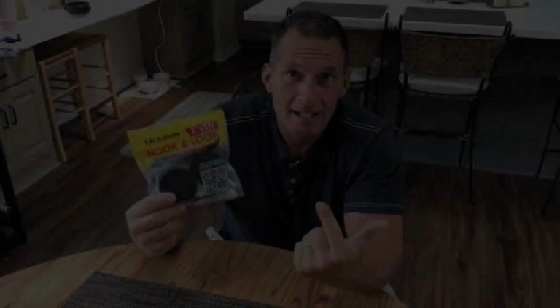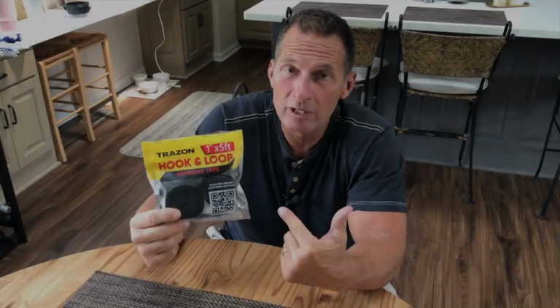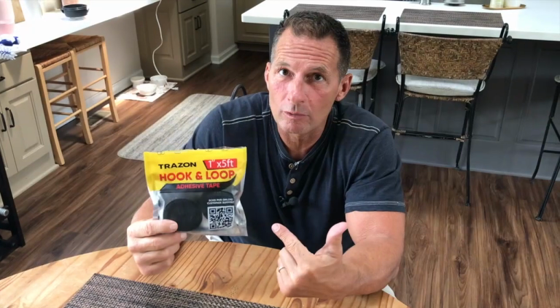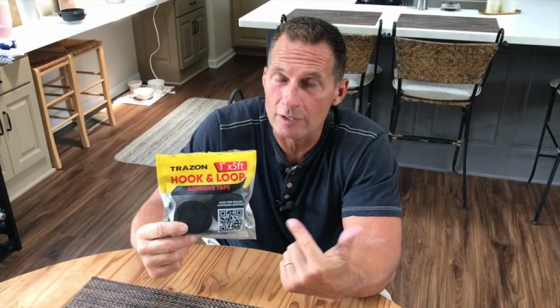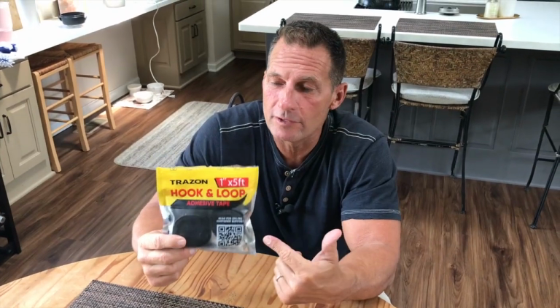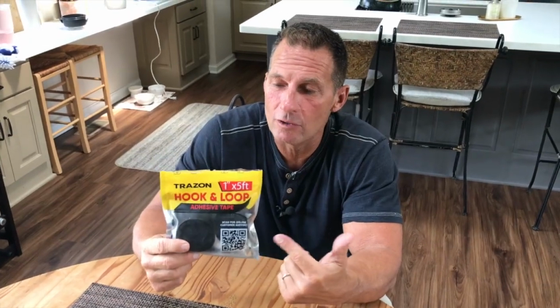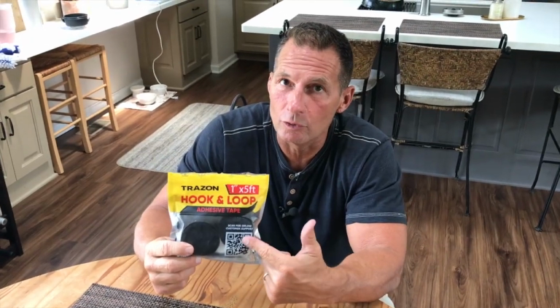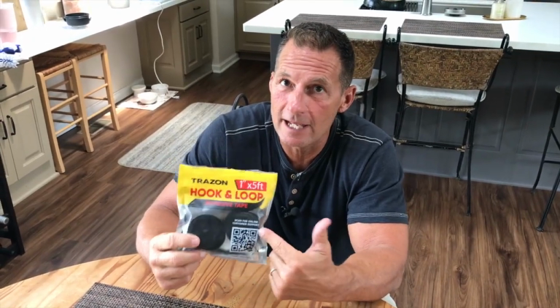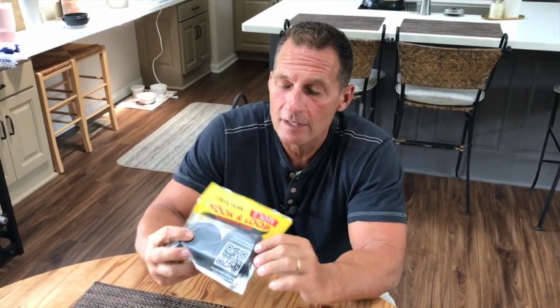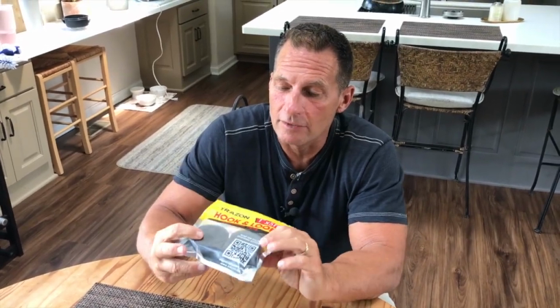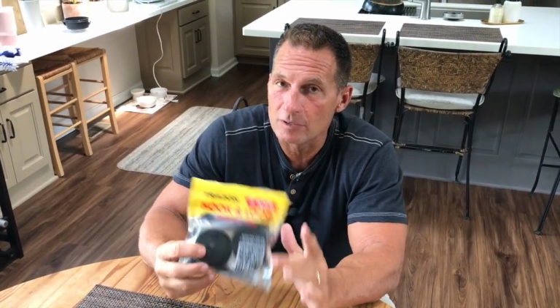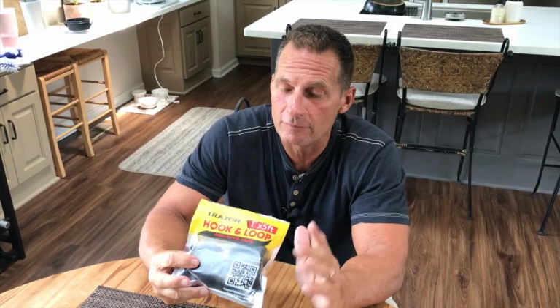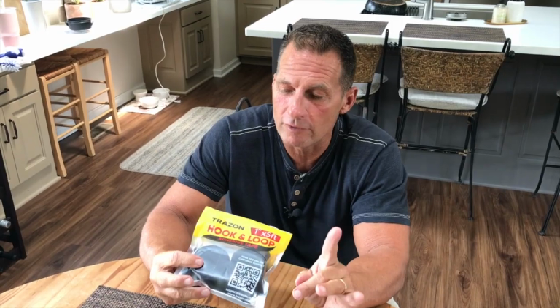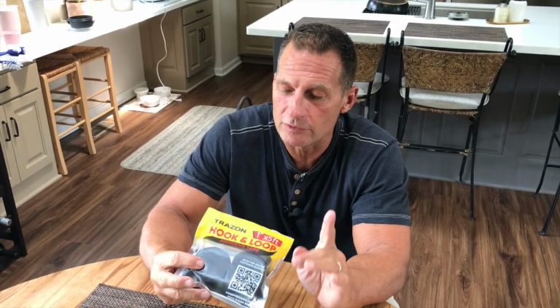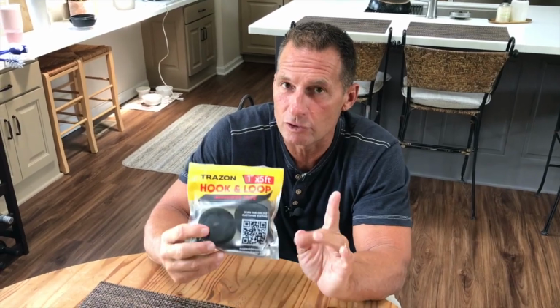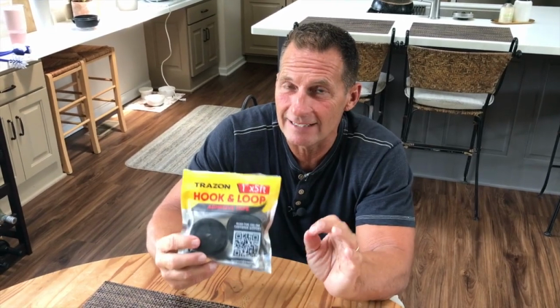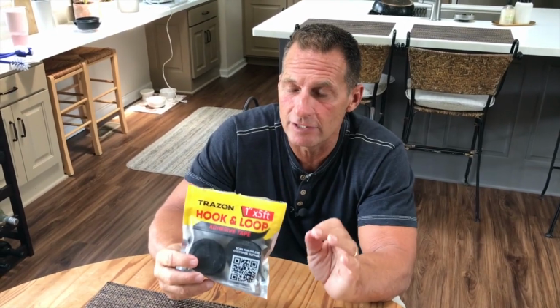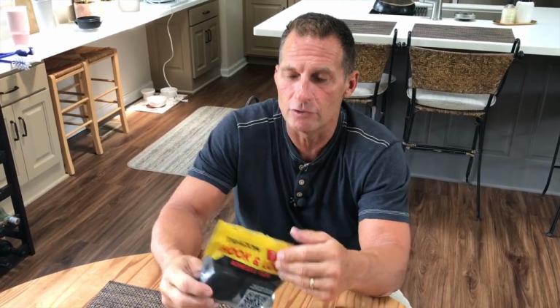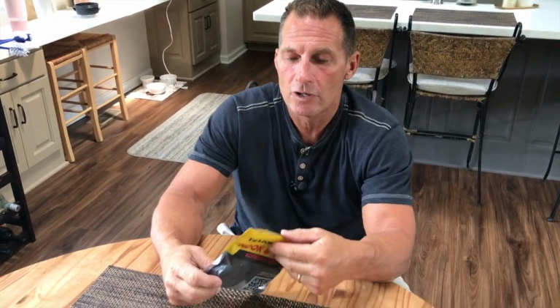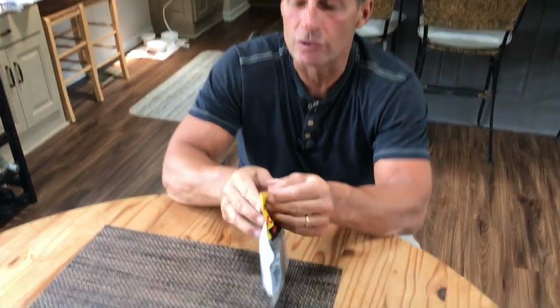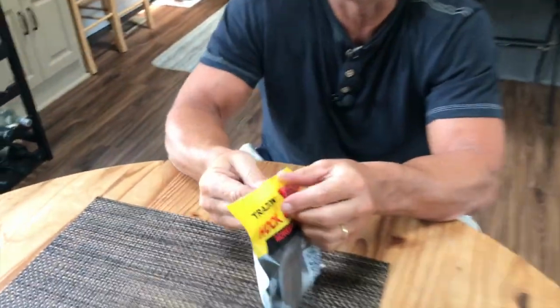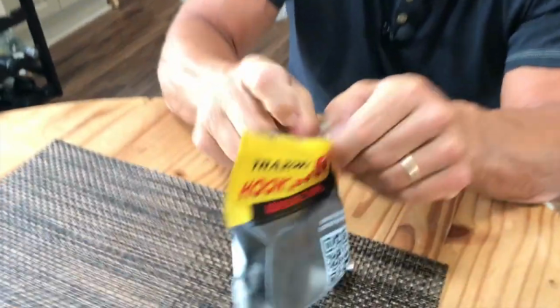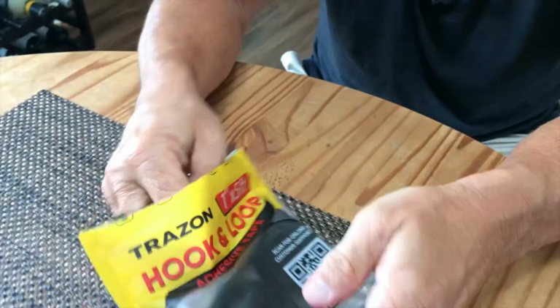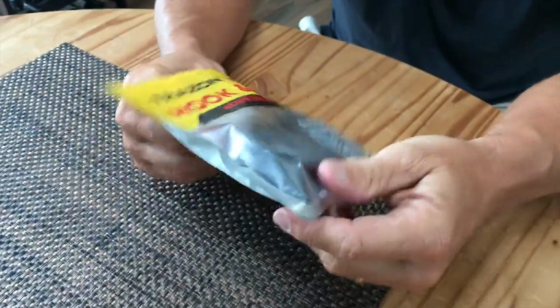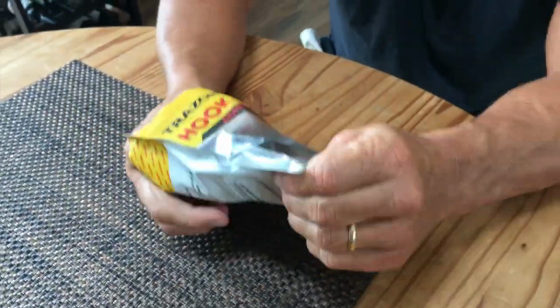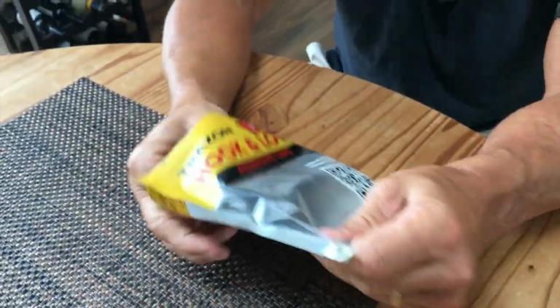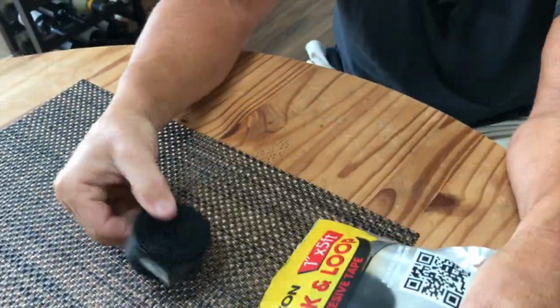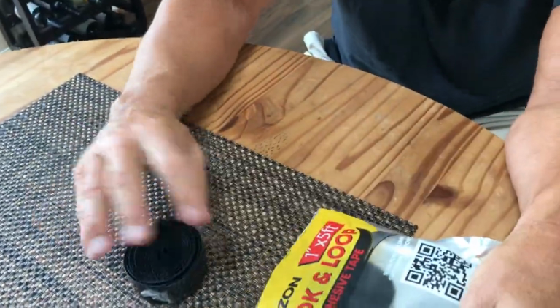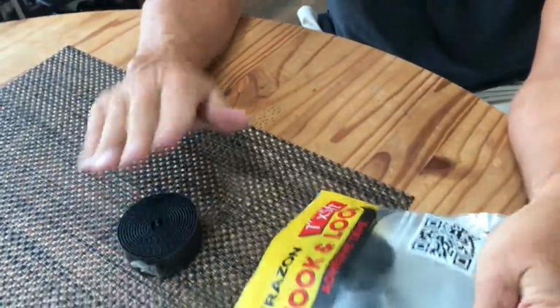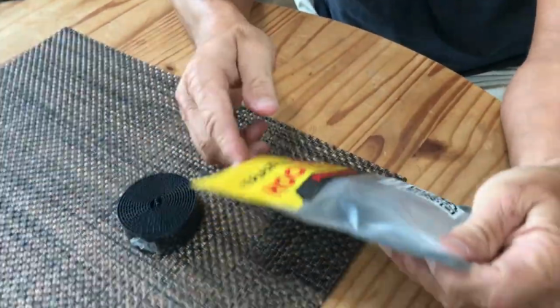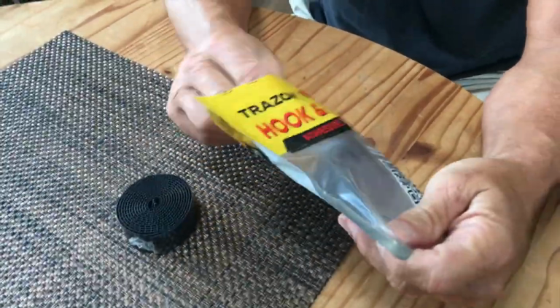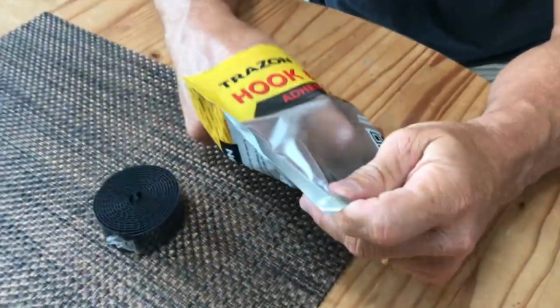I want to give you a quick review on this Trezon Hook and Loop Tape. This tape's awesome for quite a few reasons, but I'm going to show you how easy it is to use to secure things. It looks like tape, but it's actually Velcro.